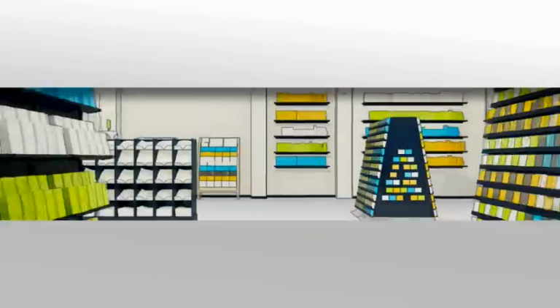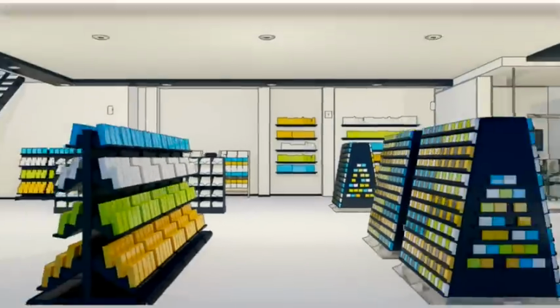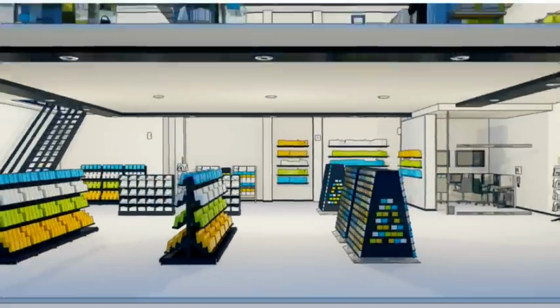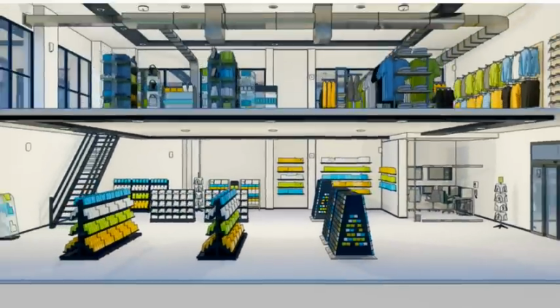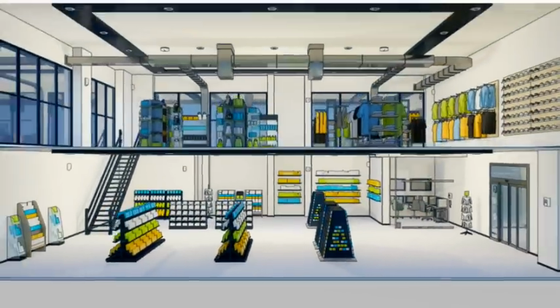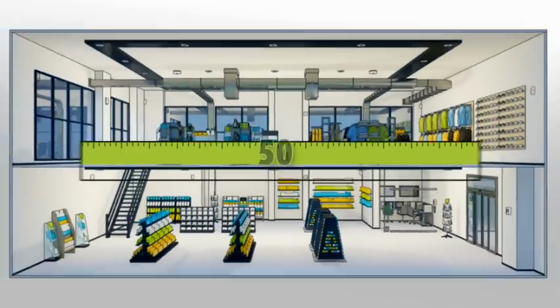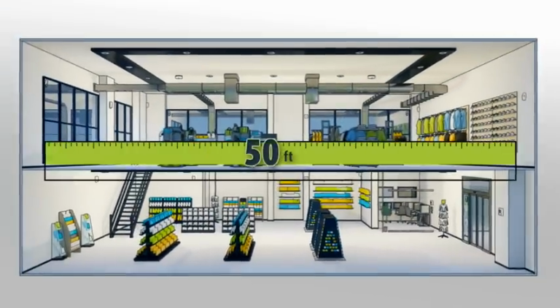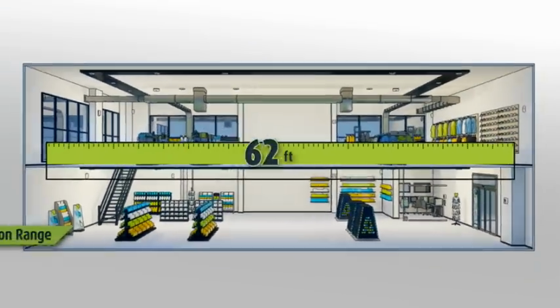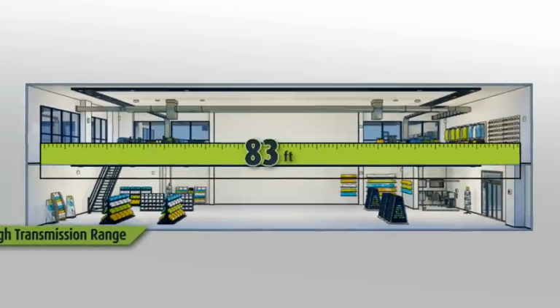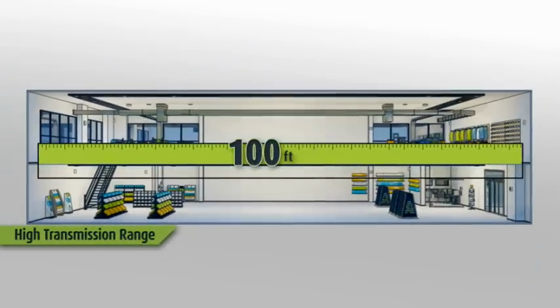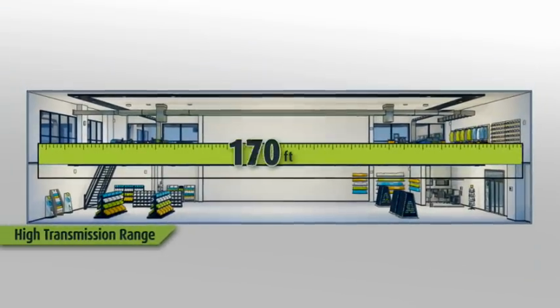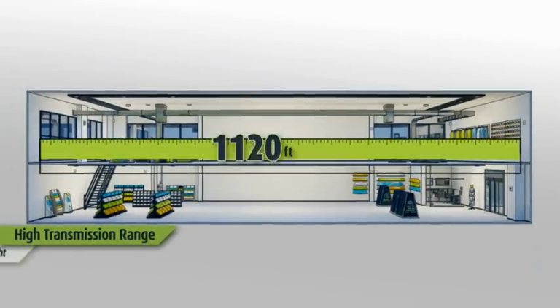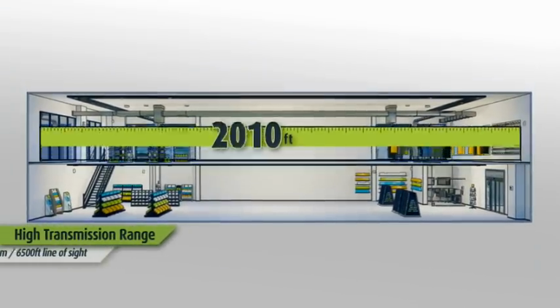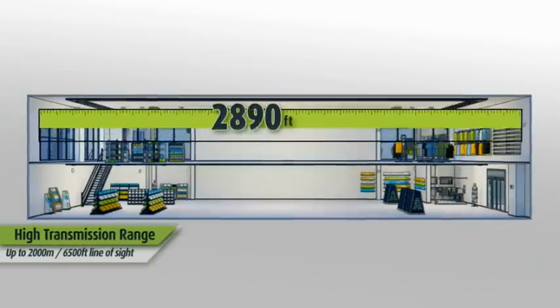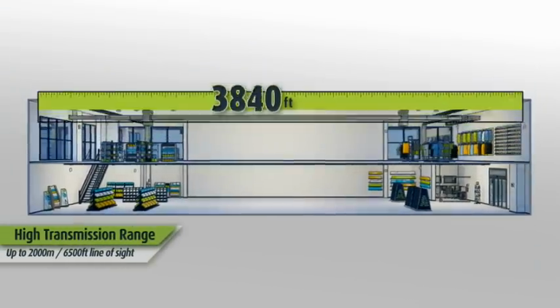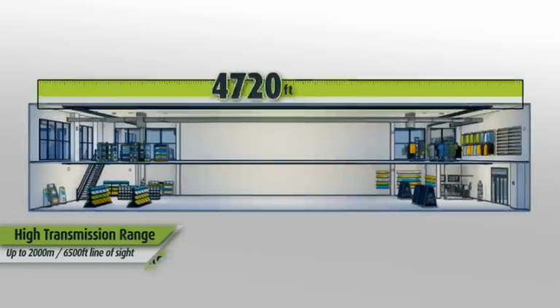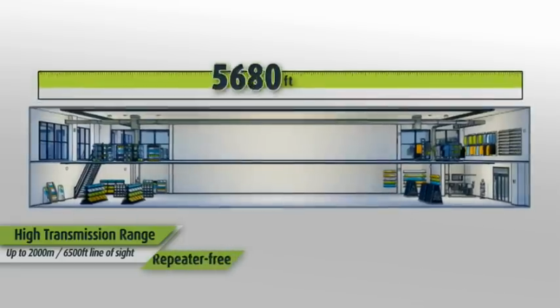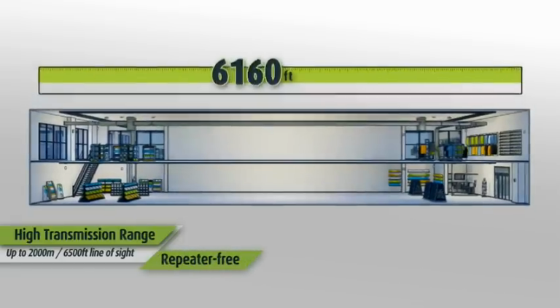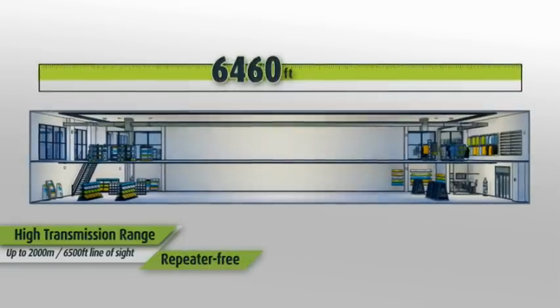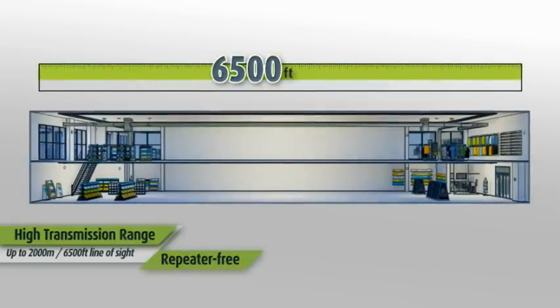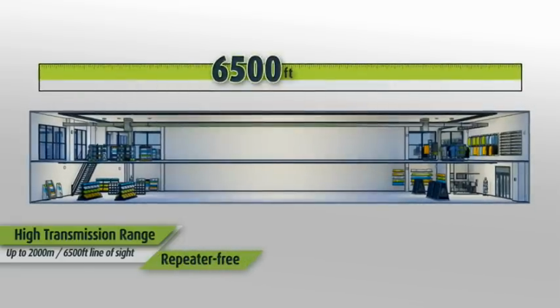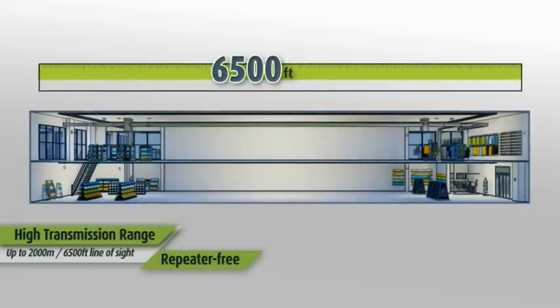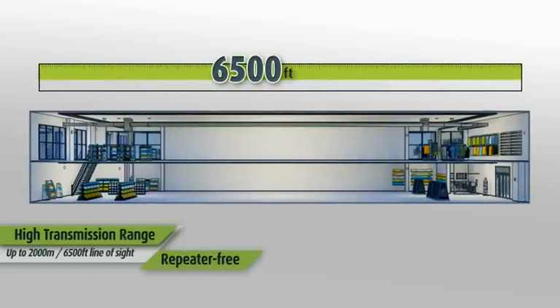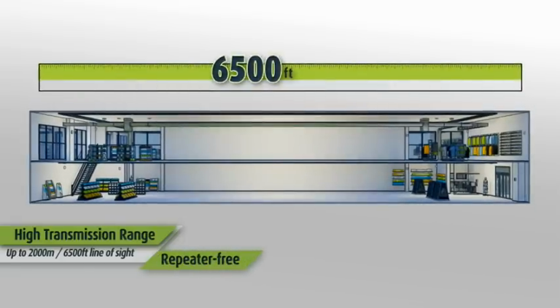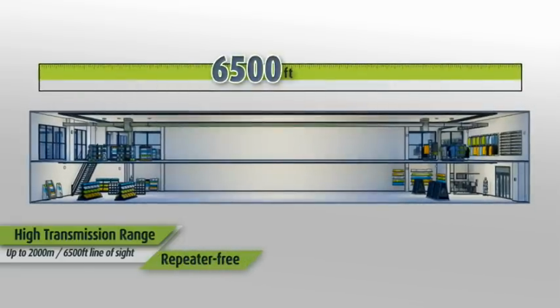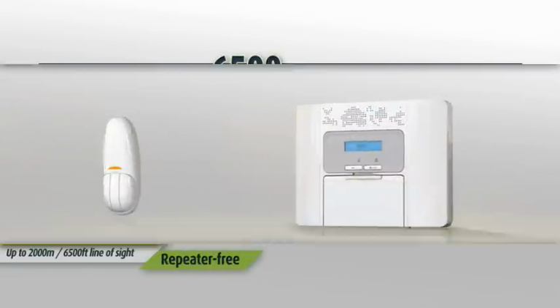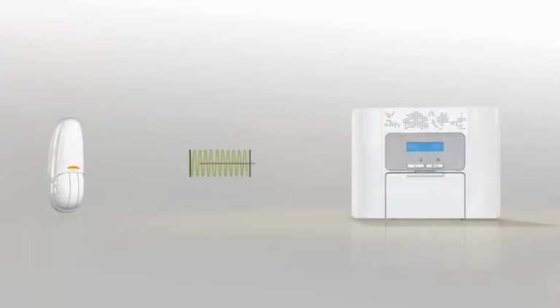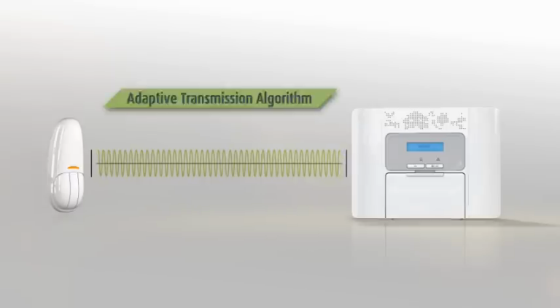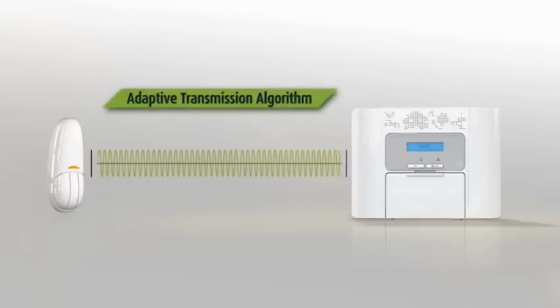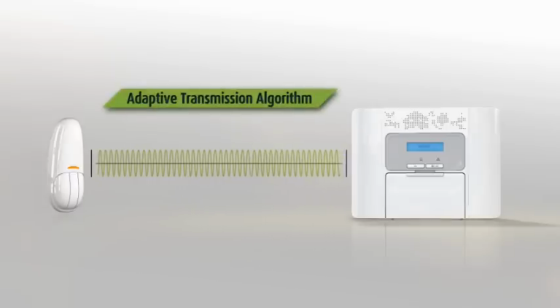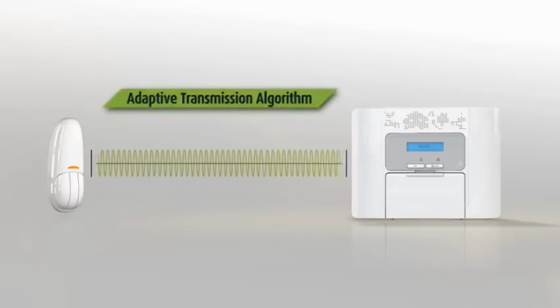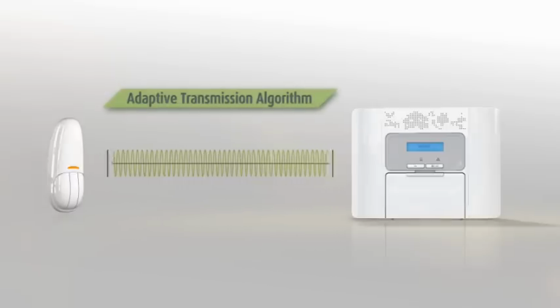Advanced radio technology delivers an extremely large transmission range, far greater than the industry standard, enabling repeater-free installations even in very large premises.